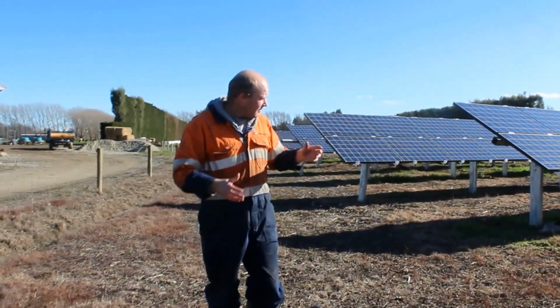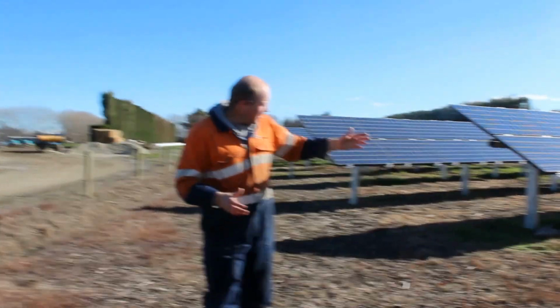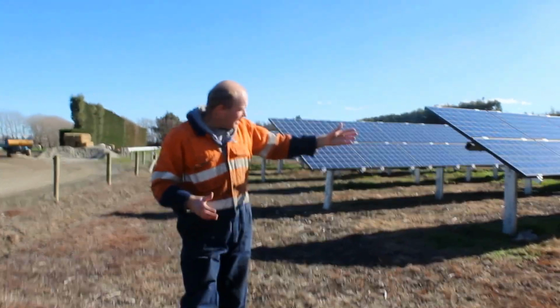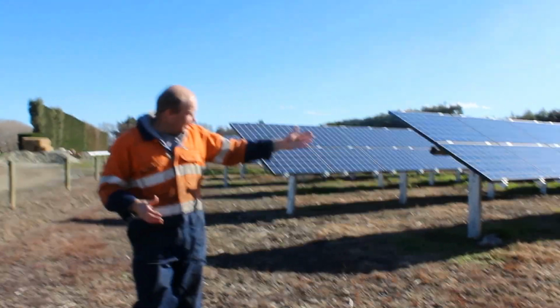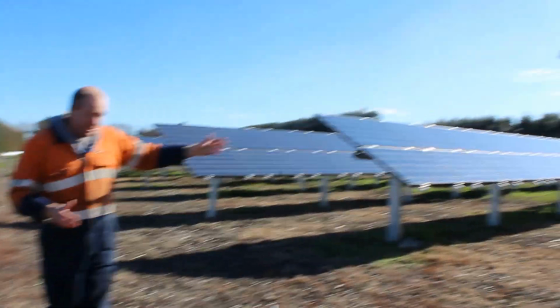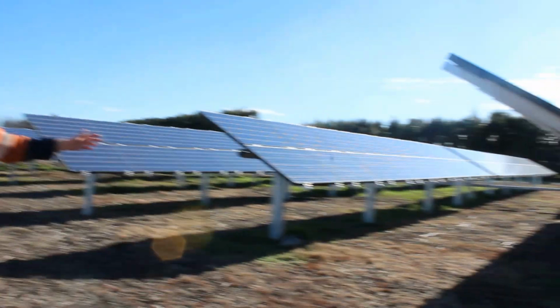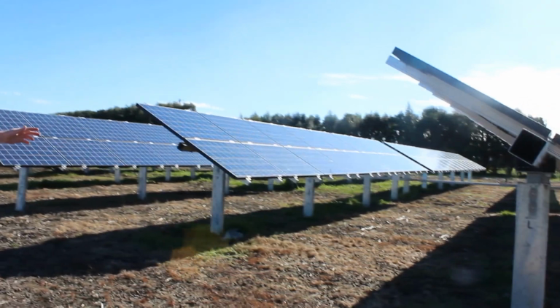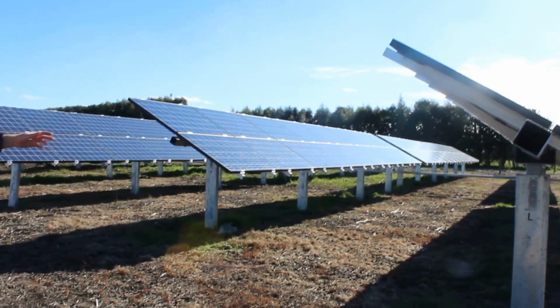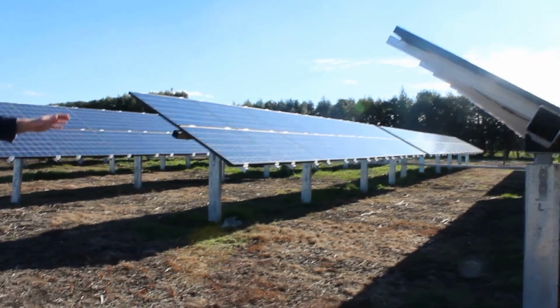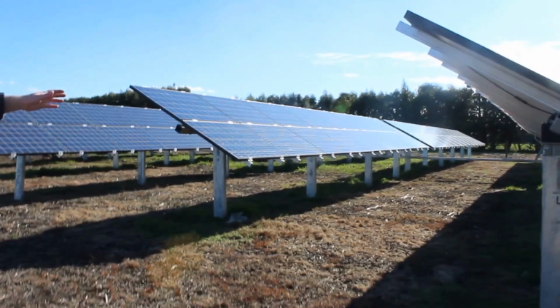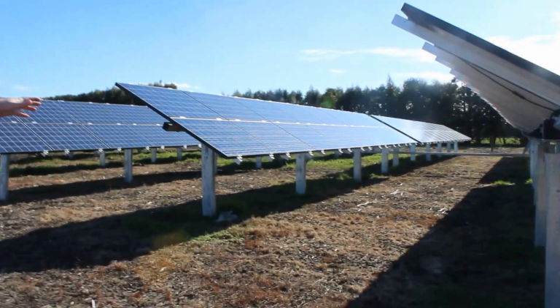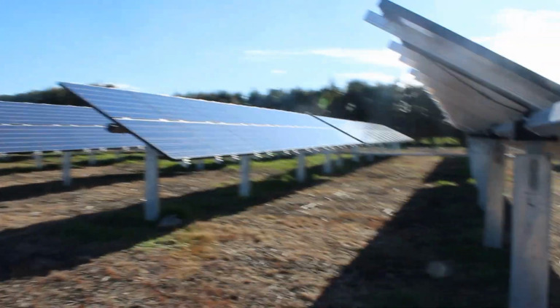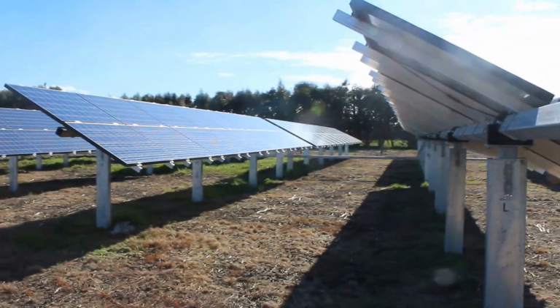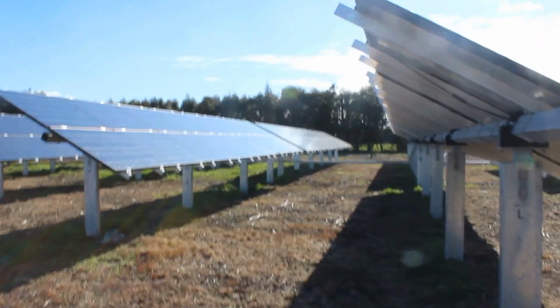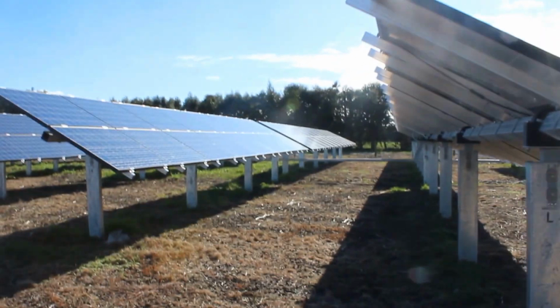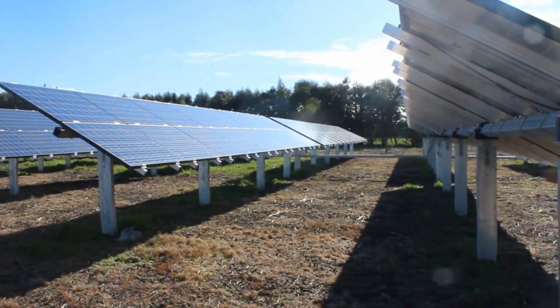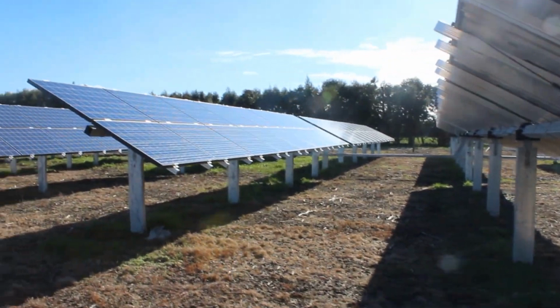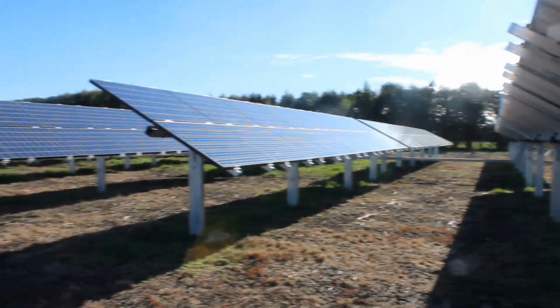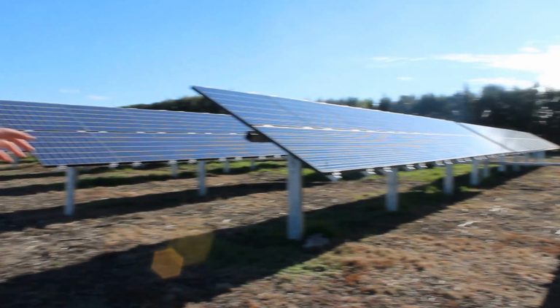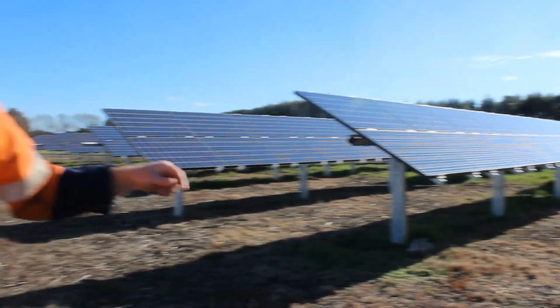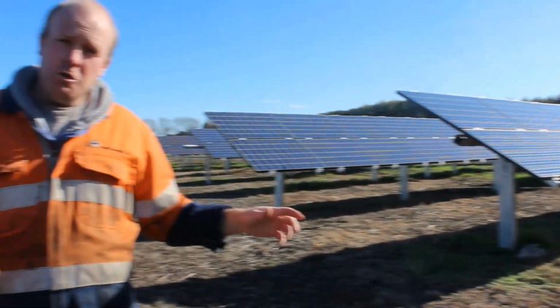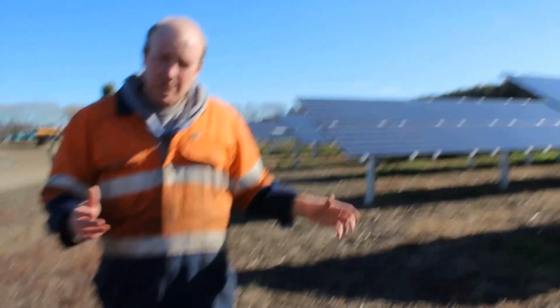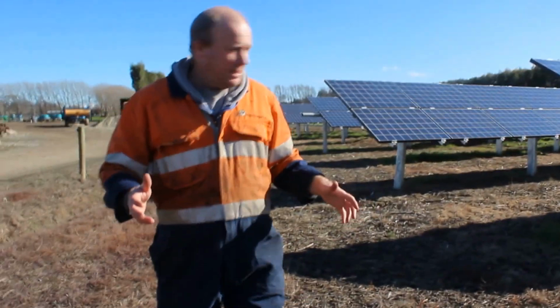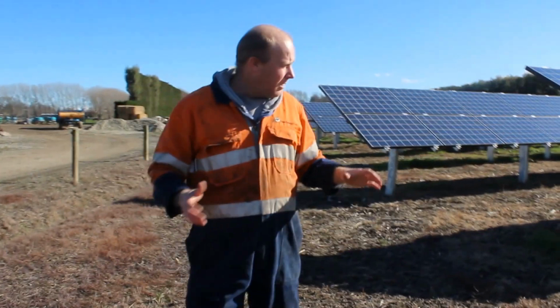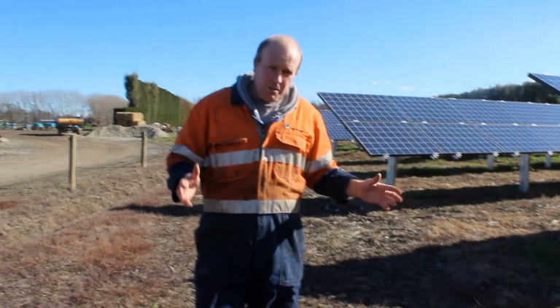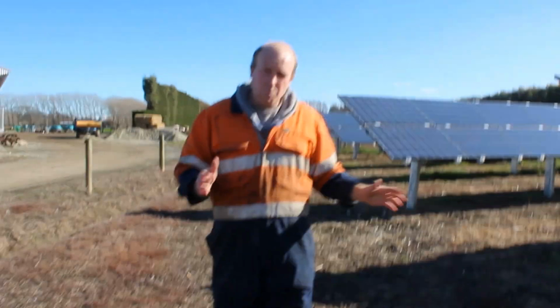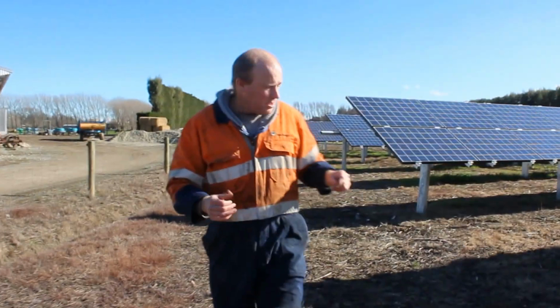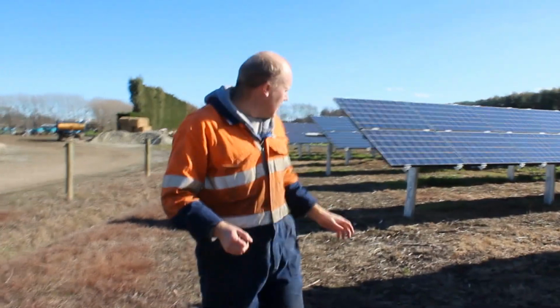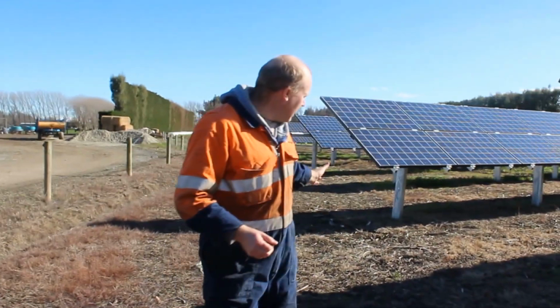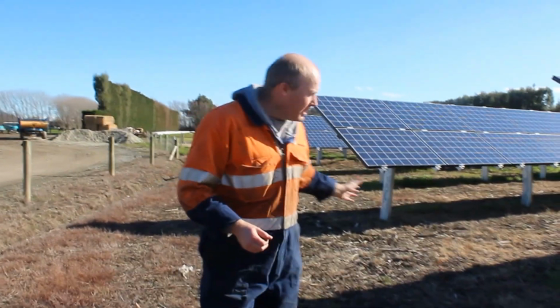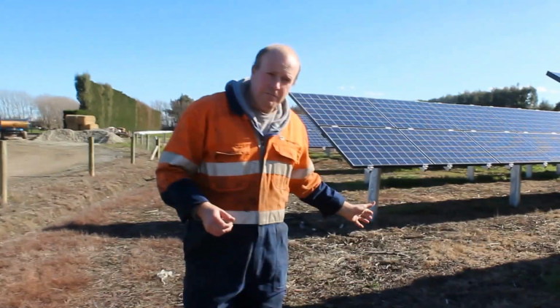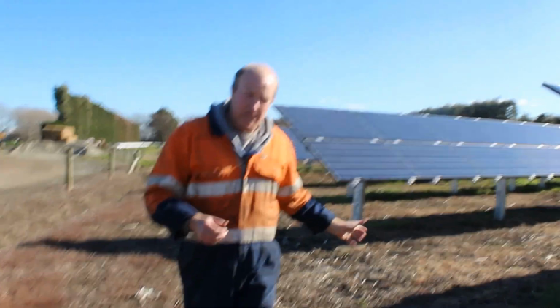If you look down here you can see the tracking system with the bar going through the middle which twists these panels. We will show you the motor and how this all works a bit later on as we get further down.